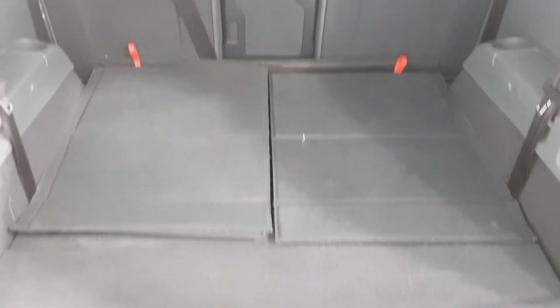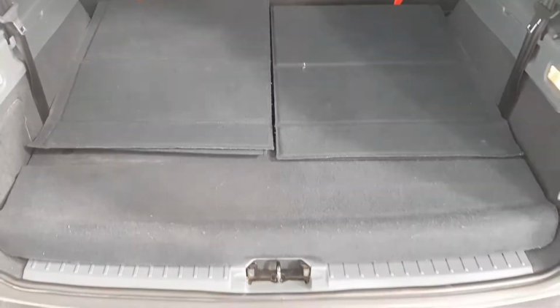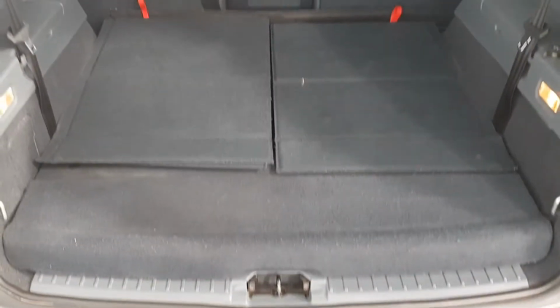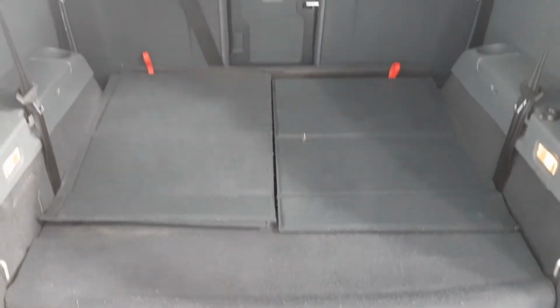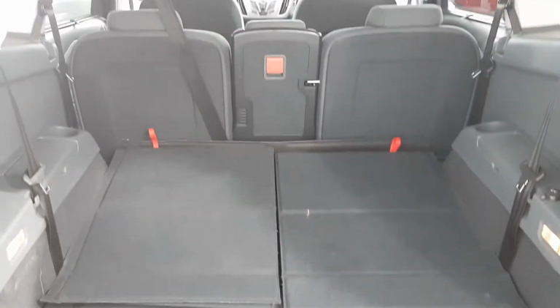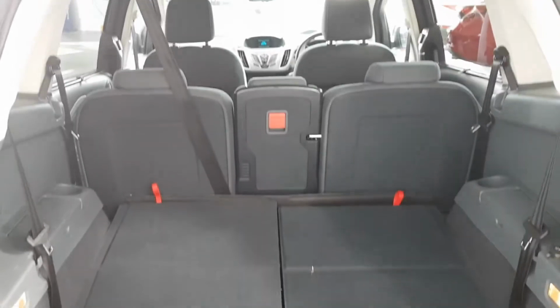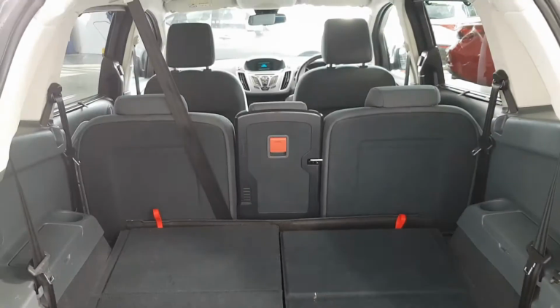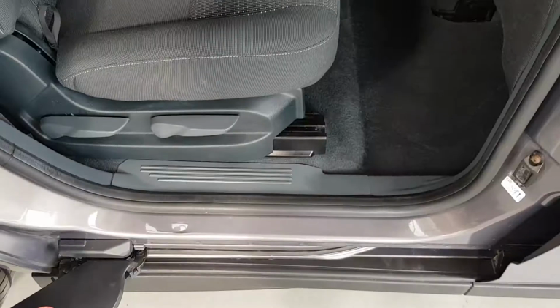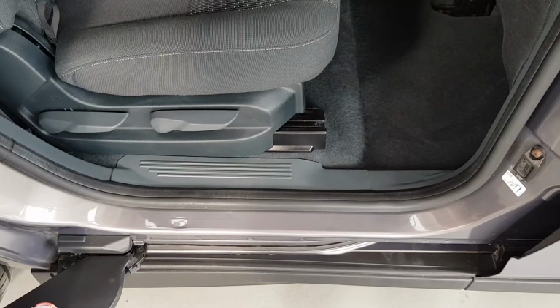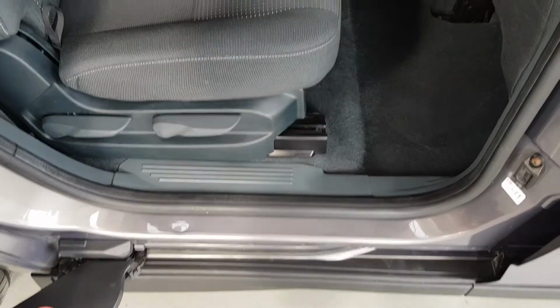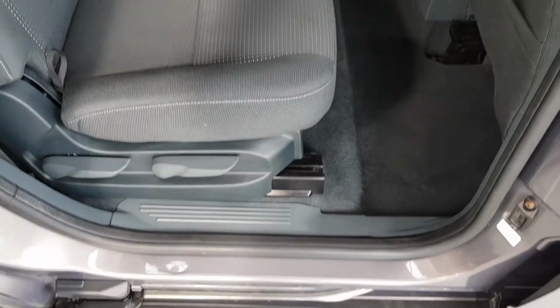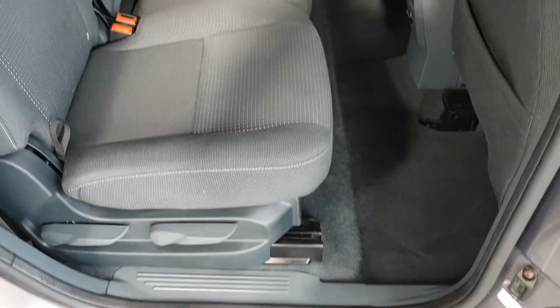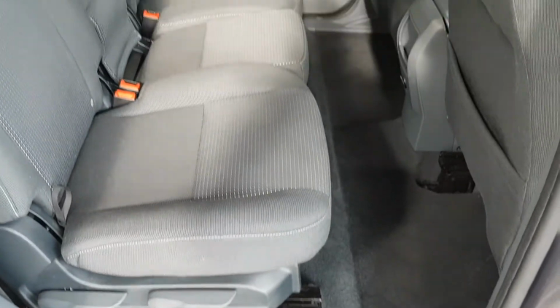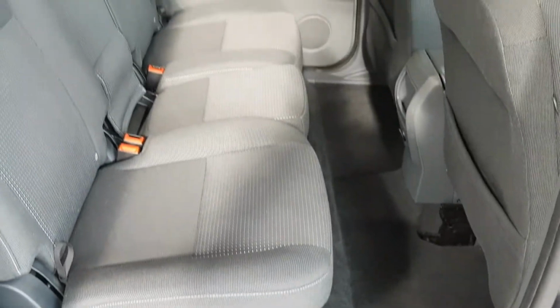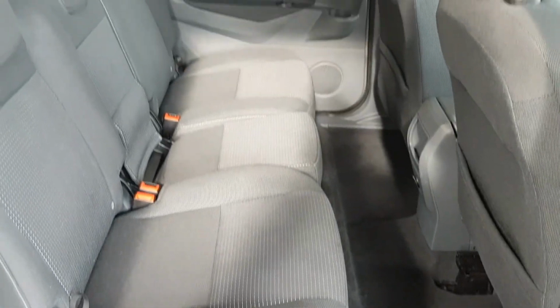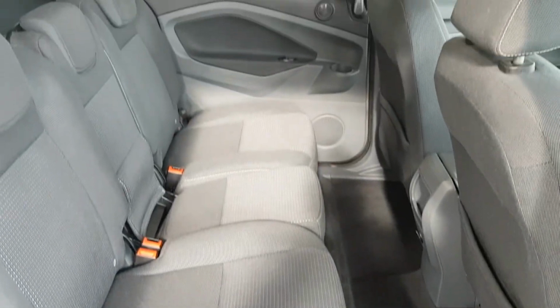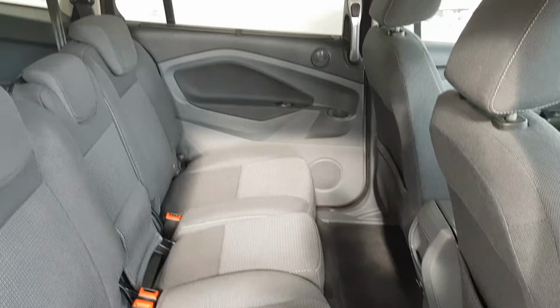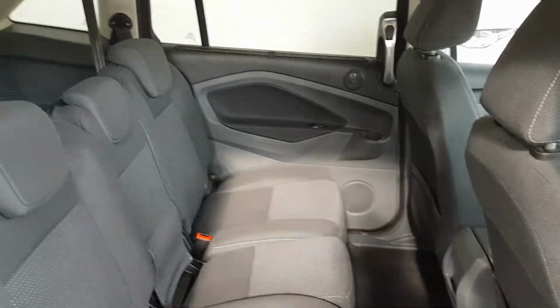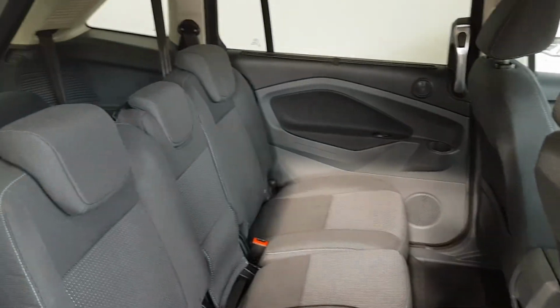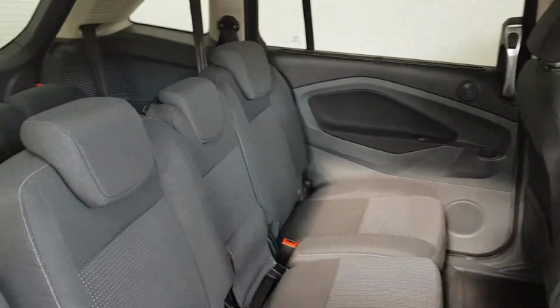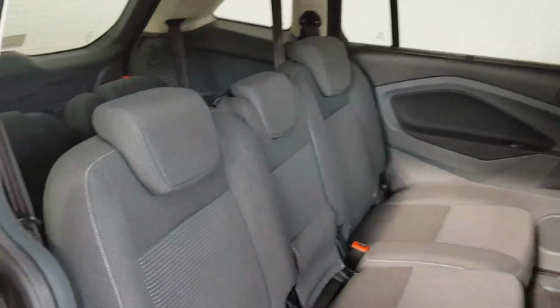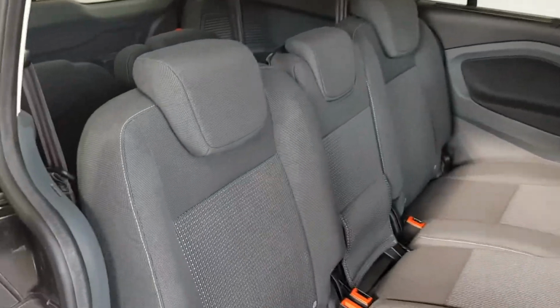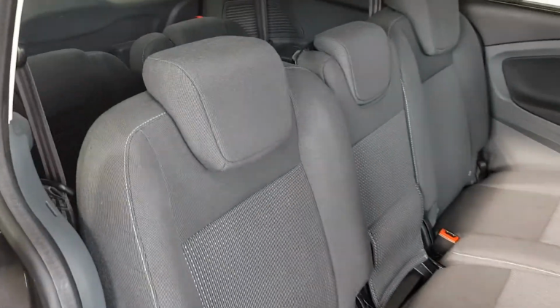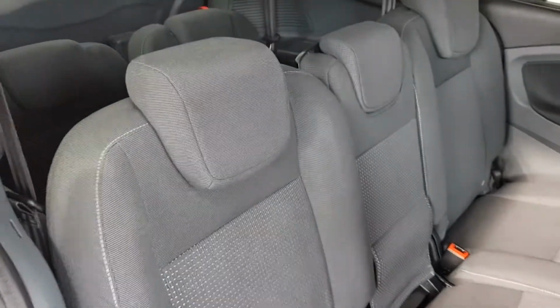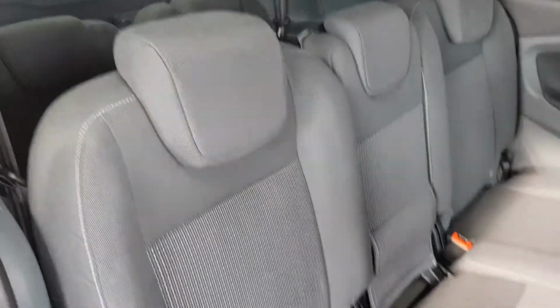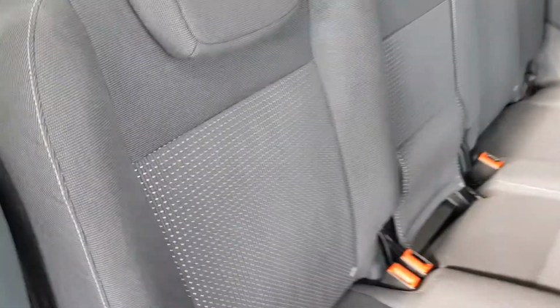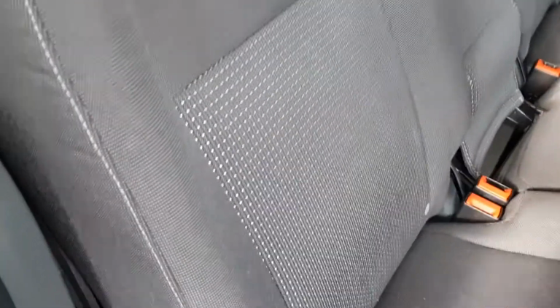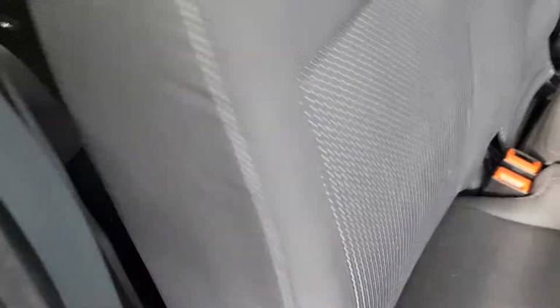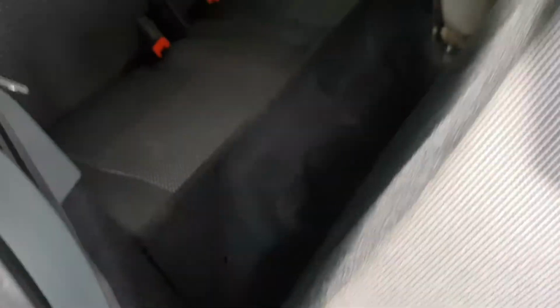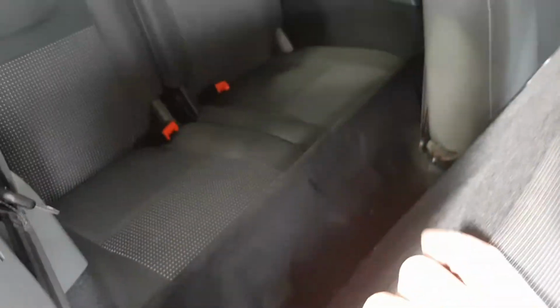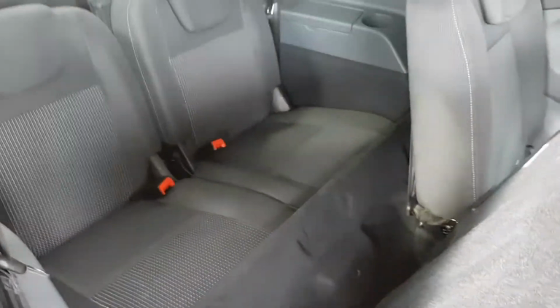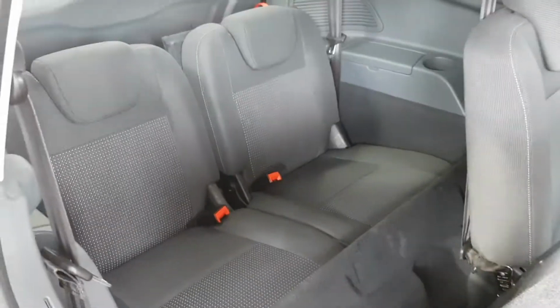Once this is complete, we can then organise for your new Colton certified vehicle to be delivered to your door free of charge. On the day of delivery, our driver will arrive at your home or business and place our sanitisation machine into your new vehicle and fully sanitise it for you.